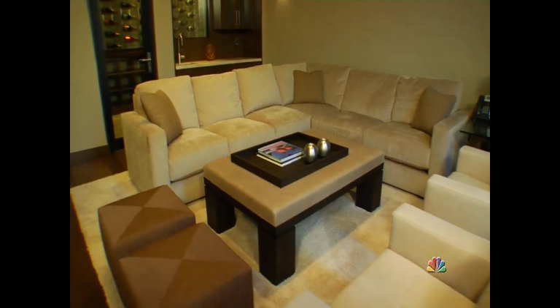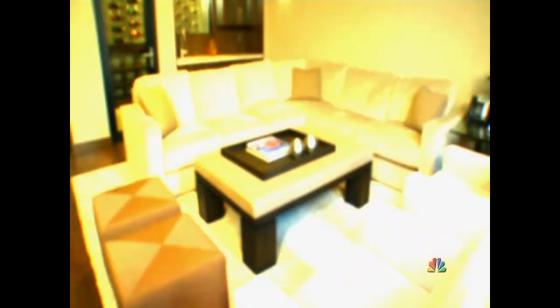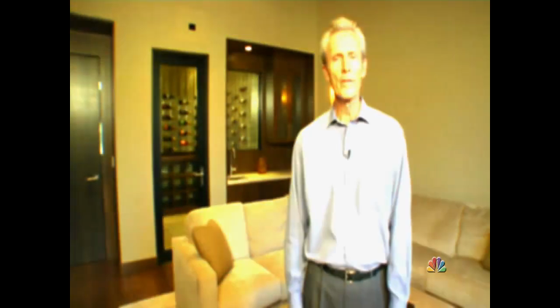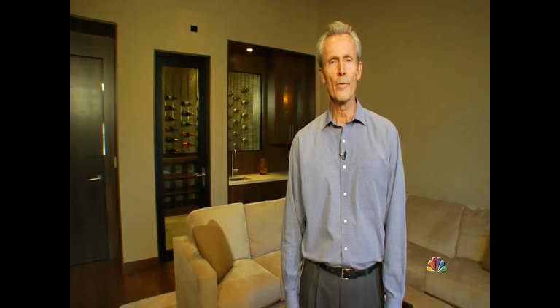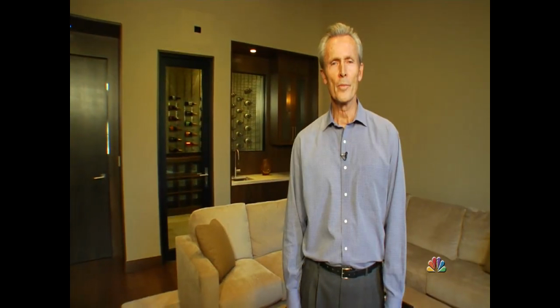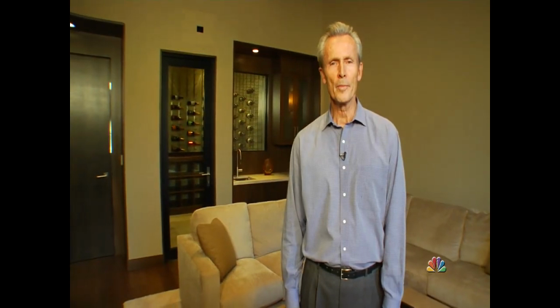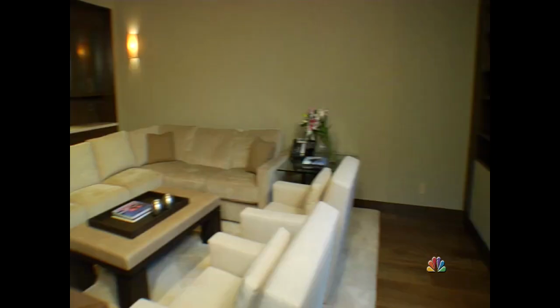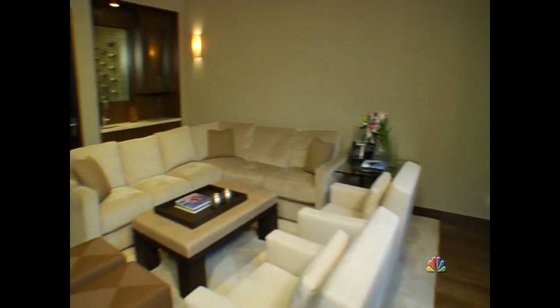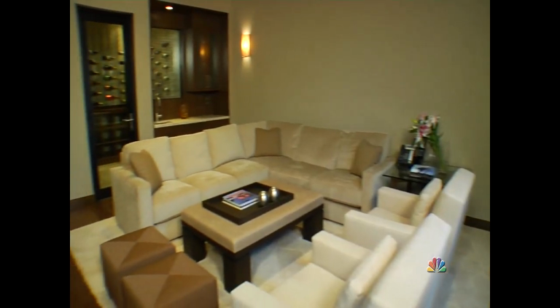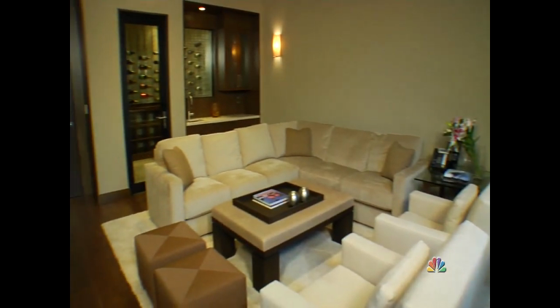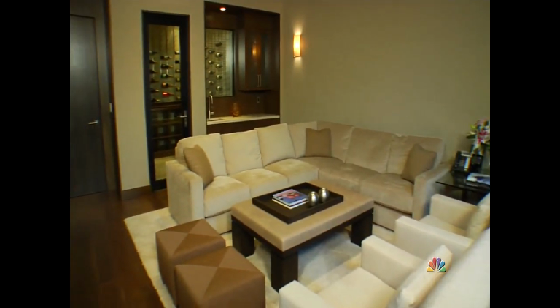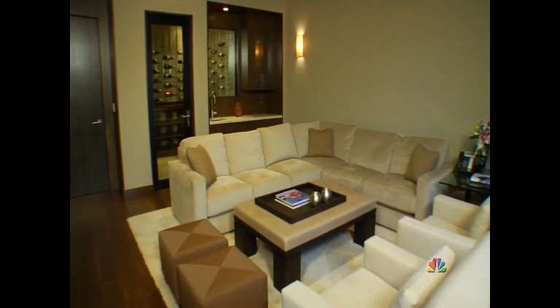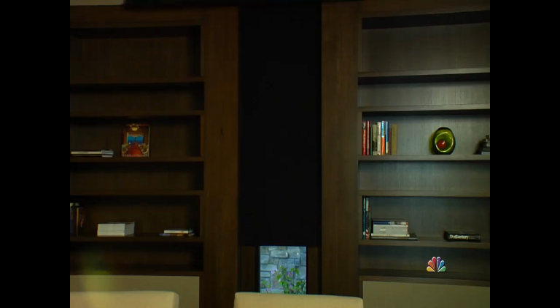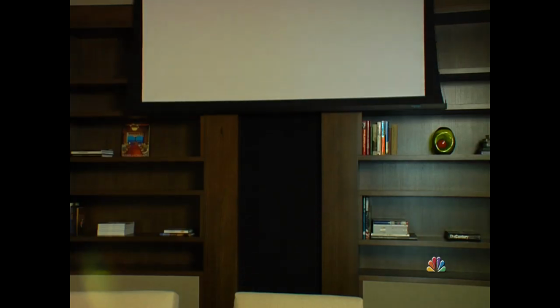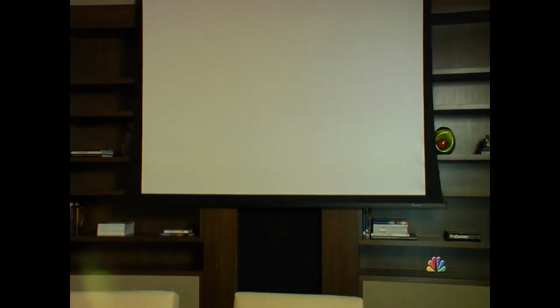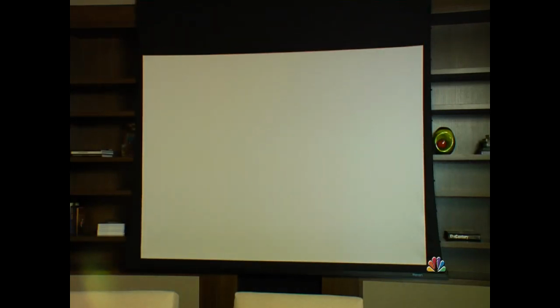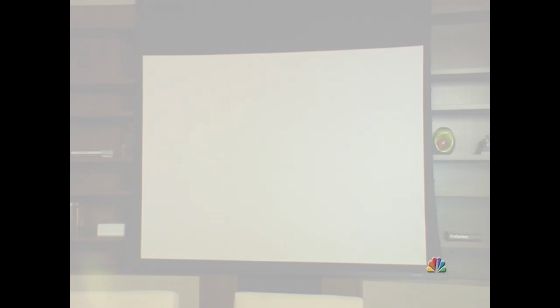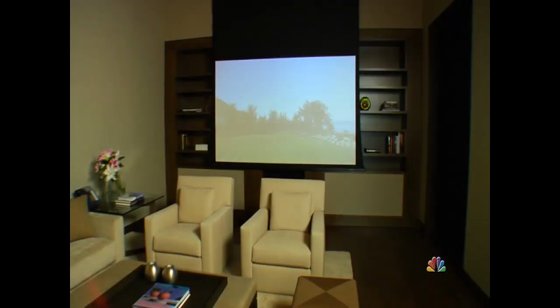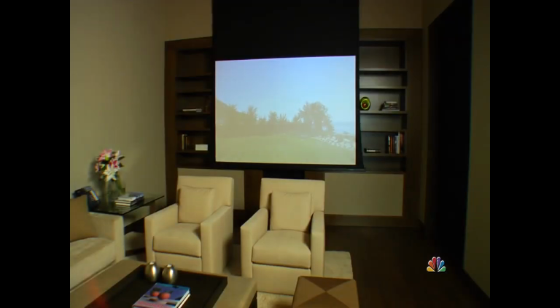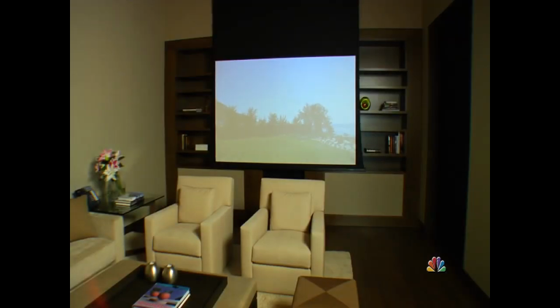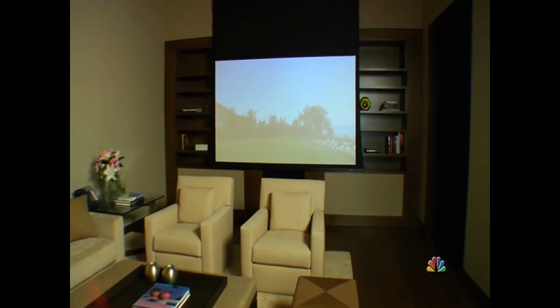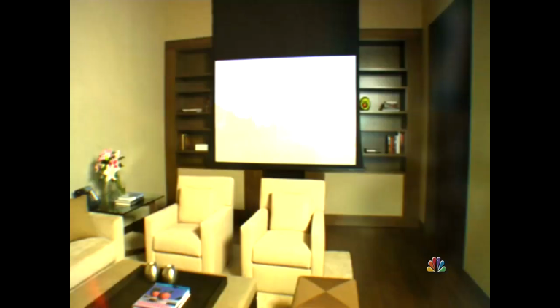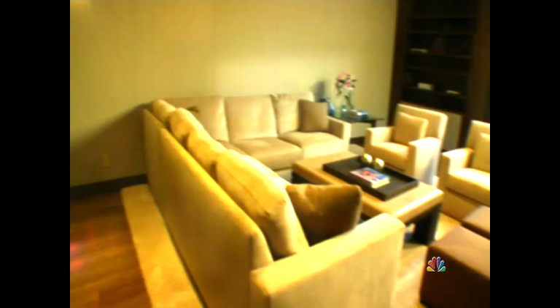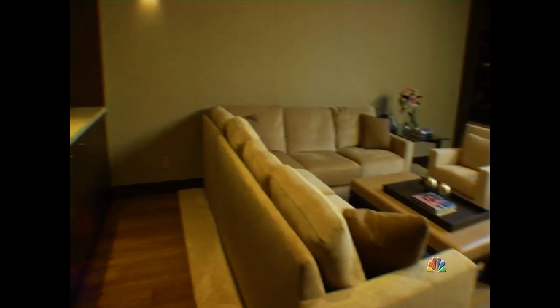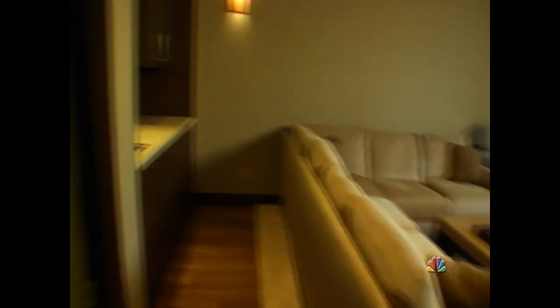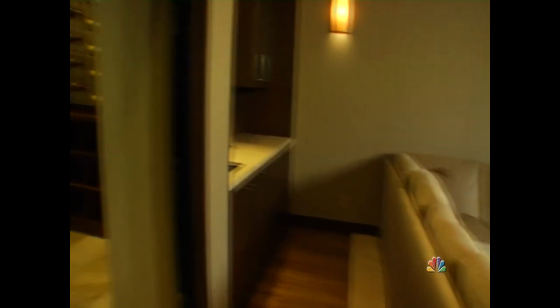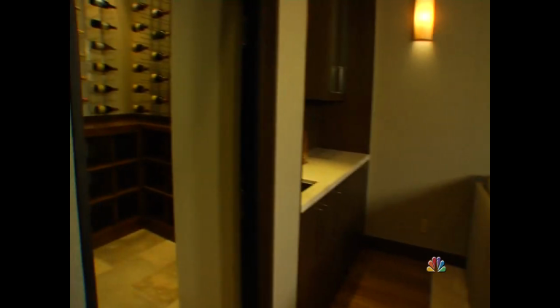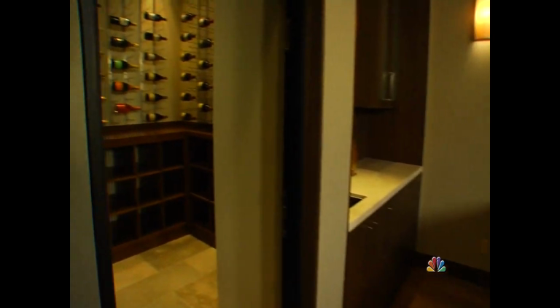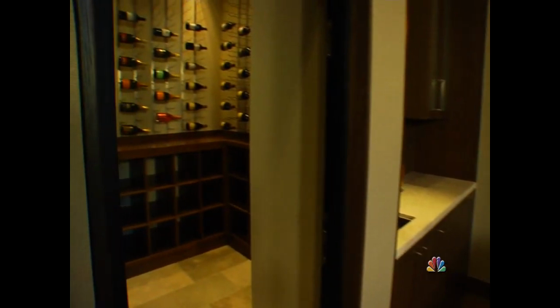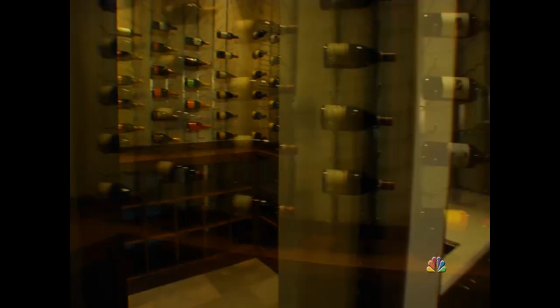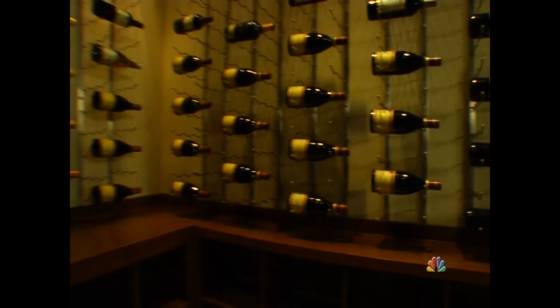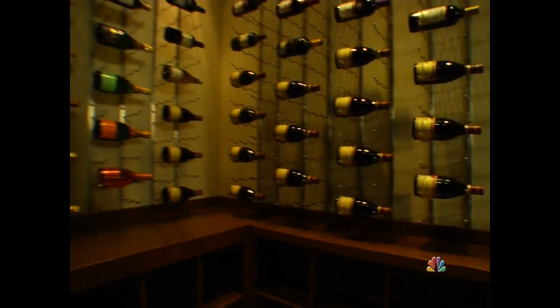The wine and theater room is a multi-purpose room. You can watch television or watch a movie on the projector screen. Enjoy wine from the wine room or sit and relax.